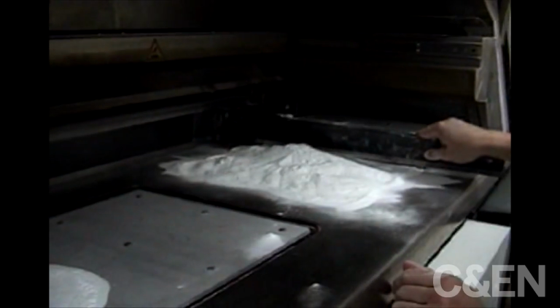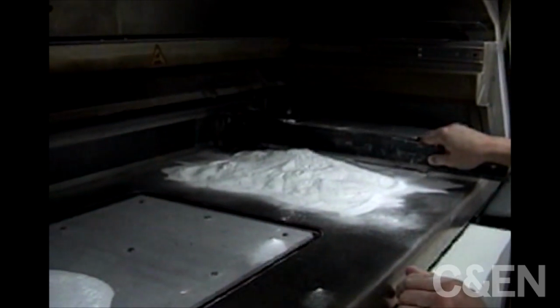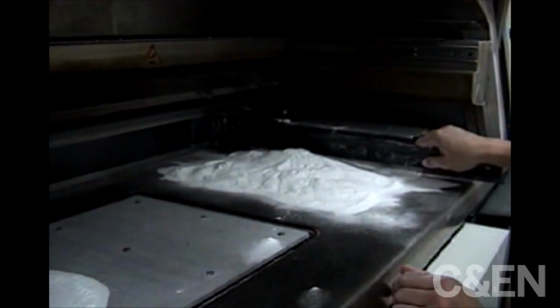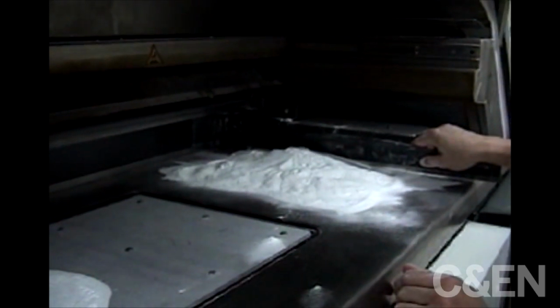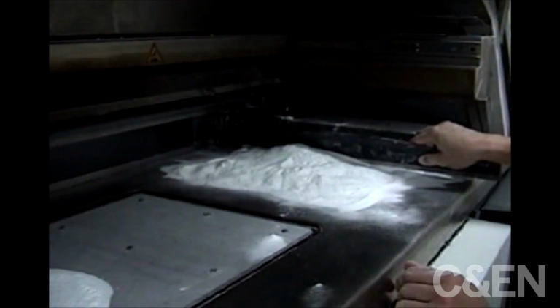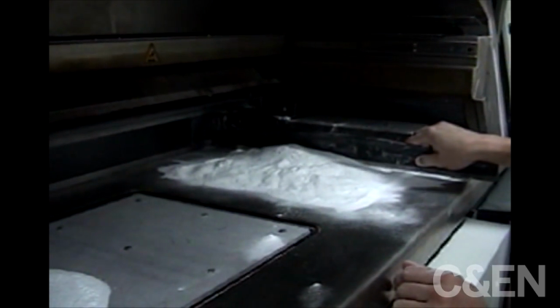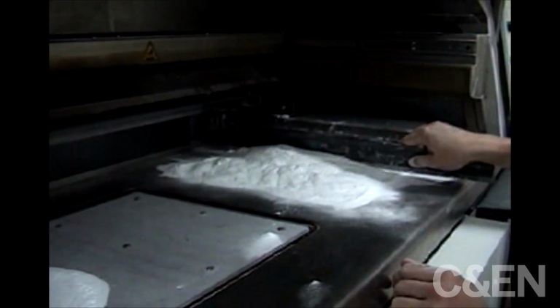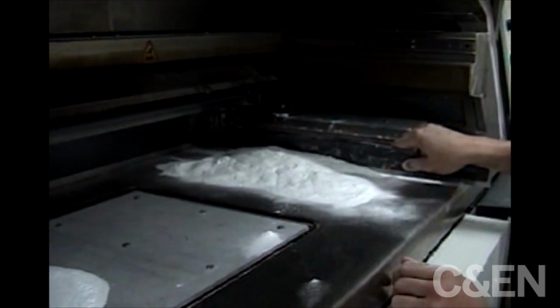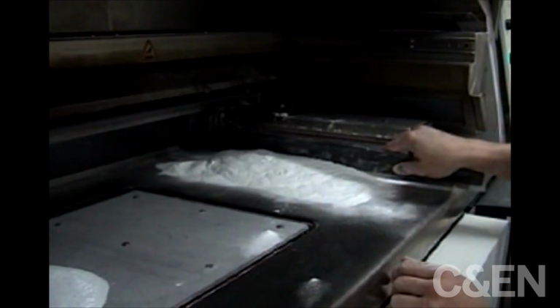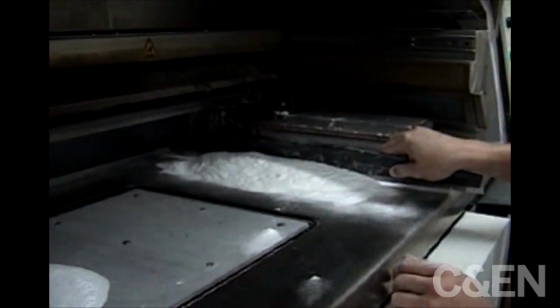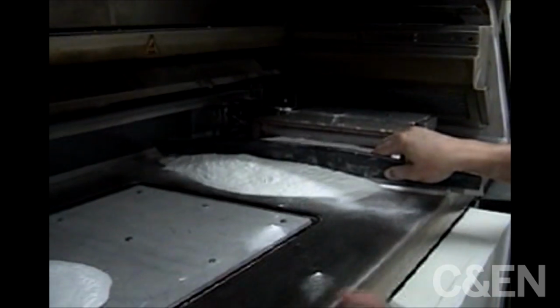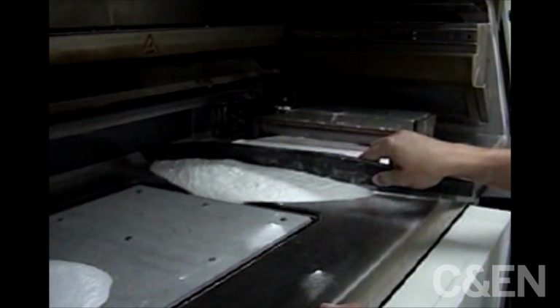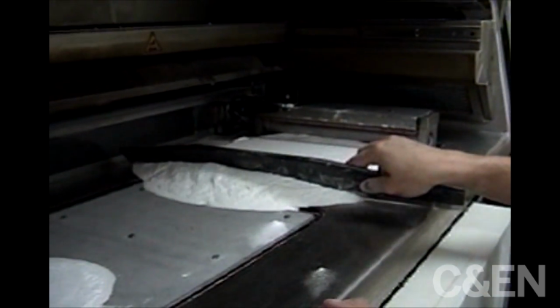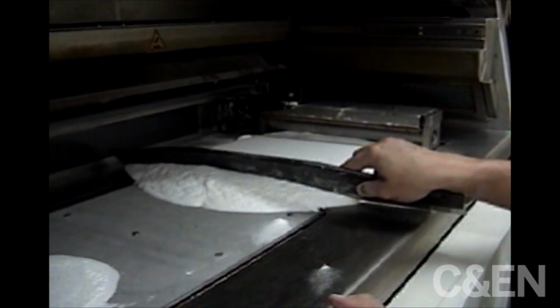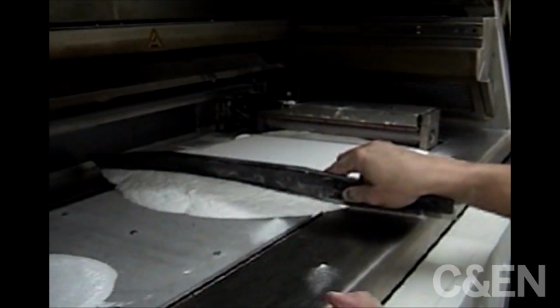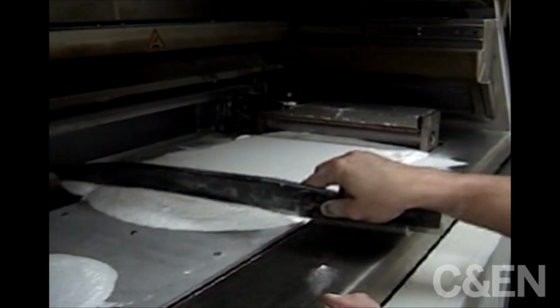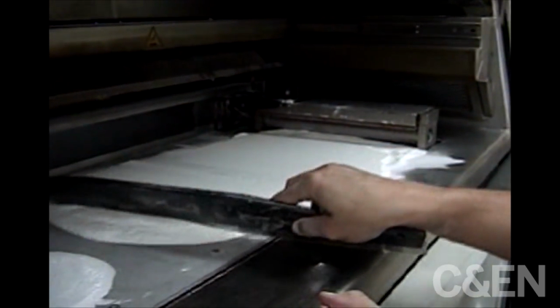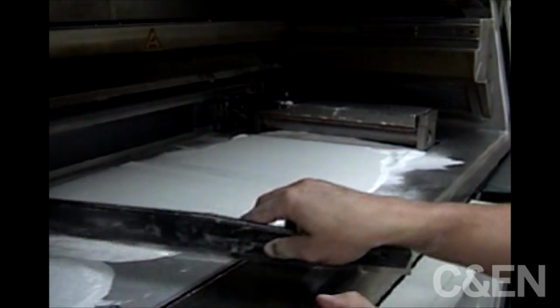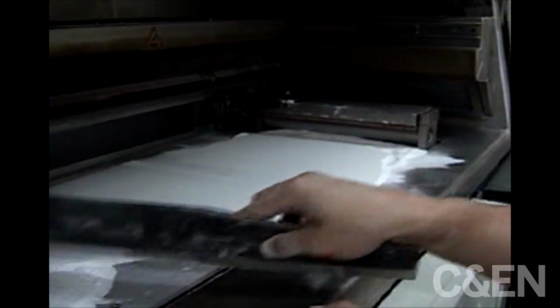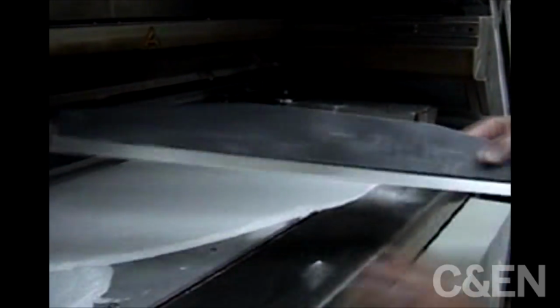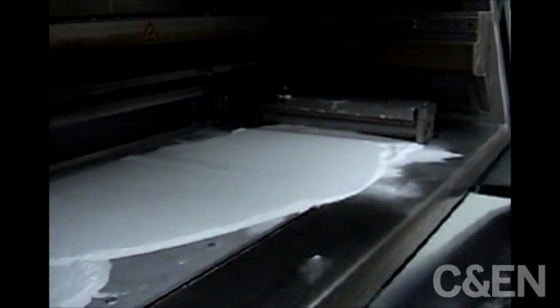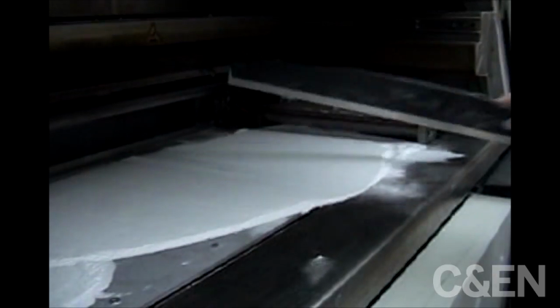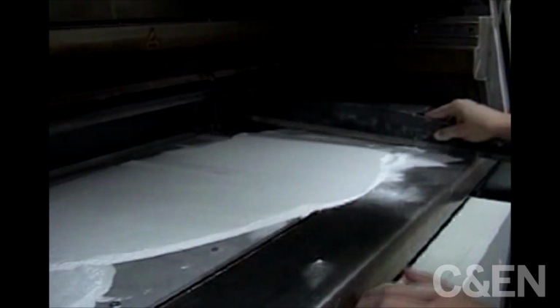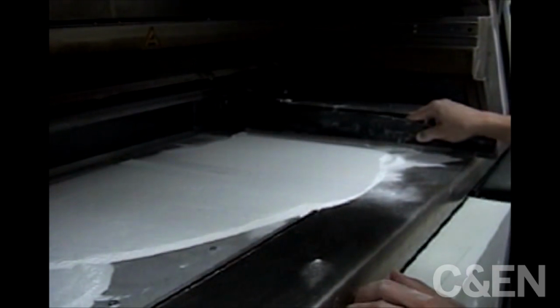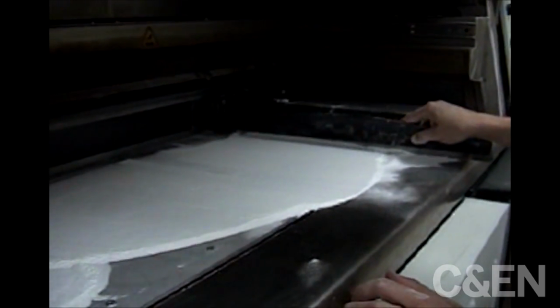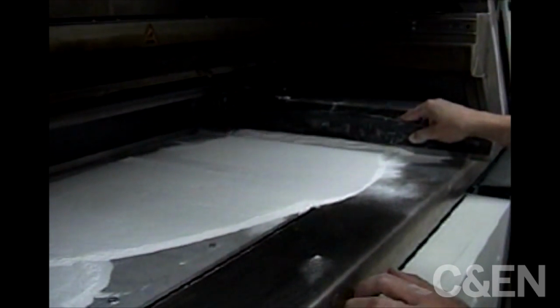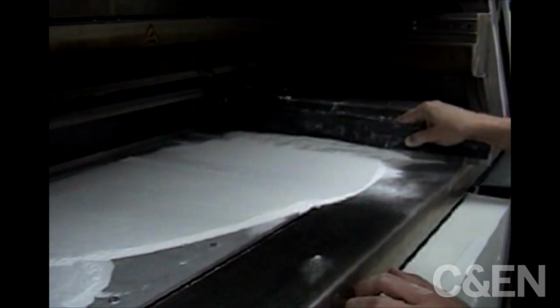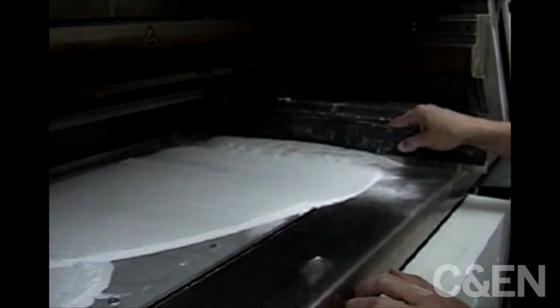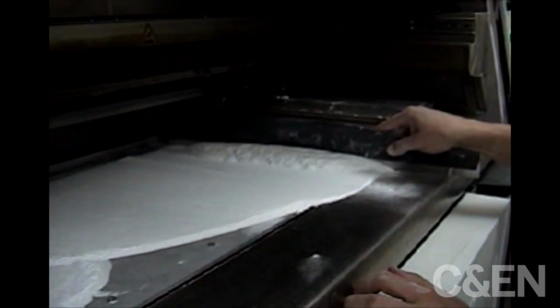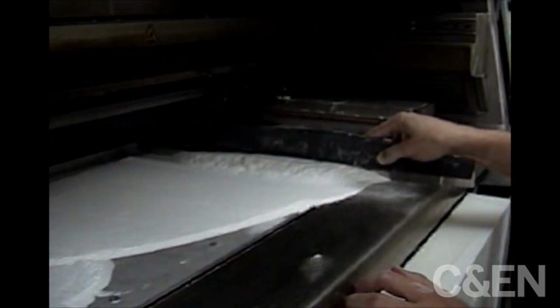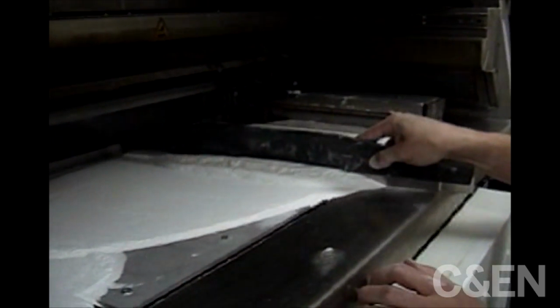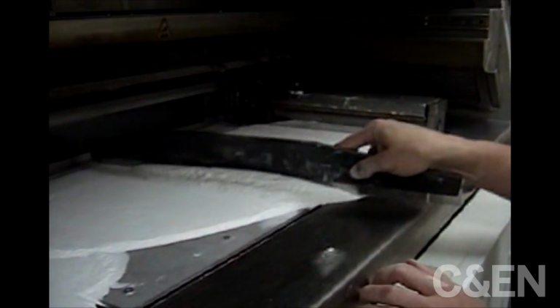The powder is being spread now simply to help the roller mechanism, which will be moving across to produce a very flat layer of powder, which will be the basis for the part to be built.